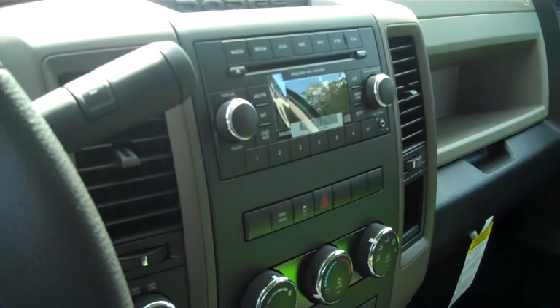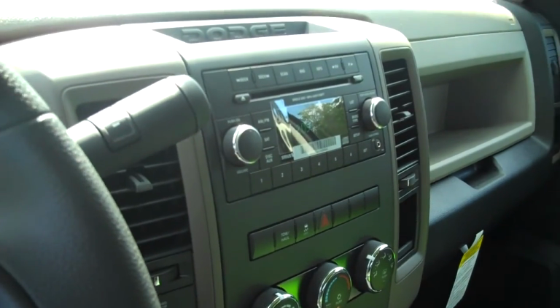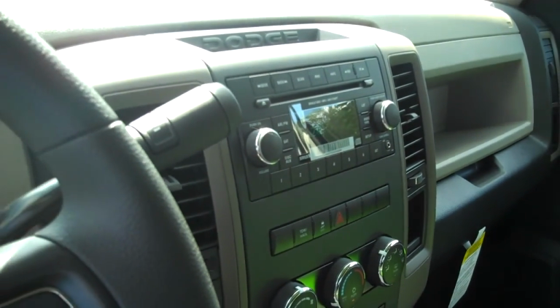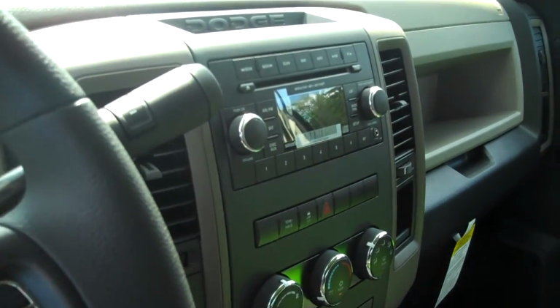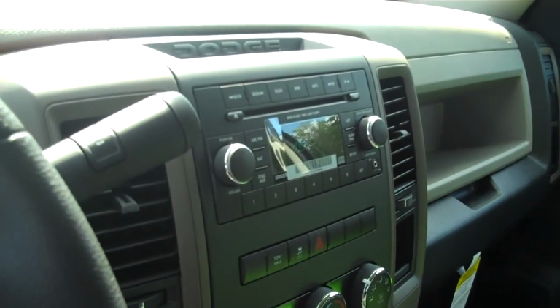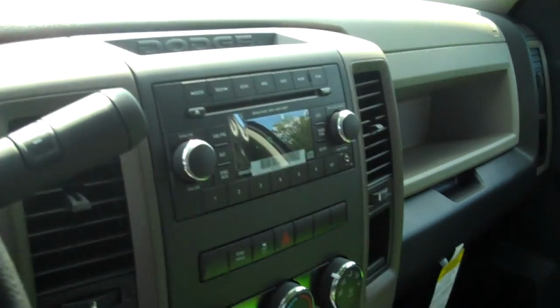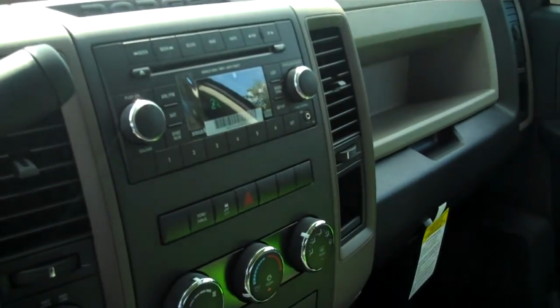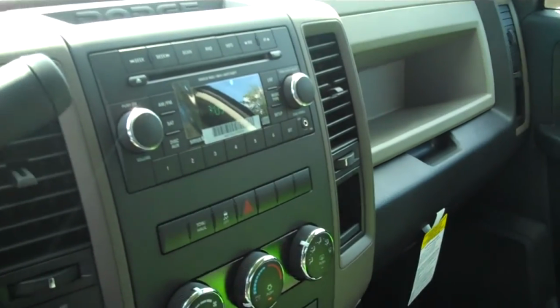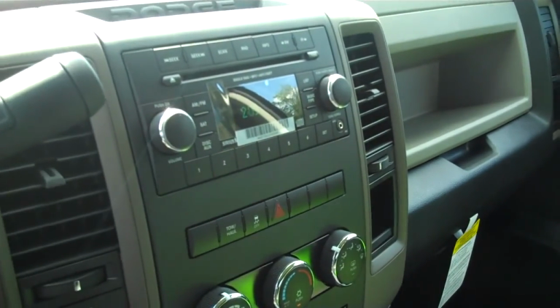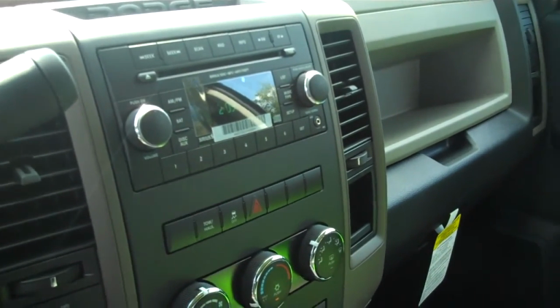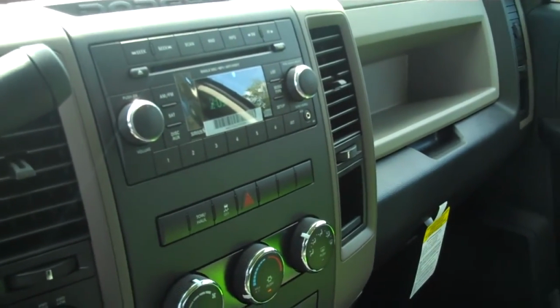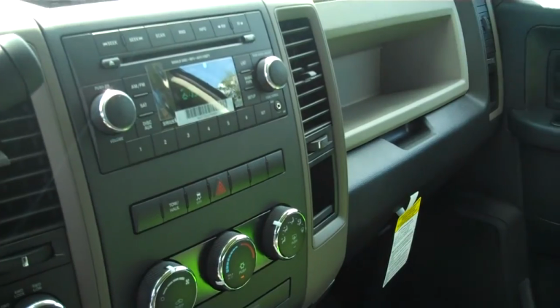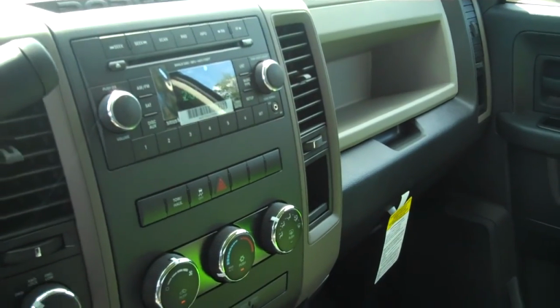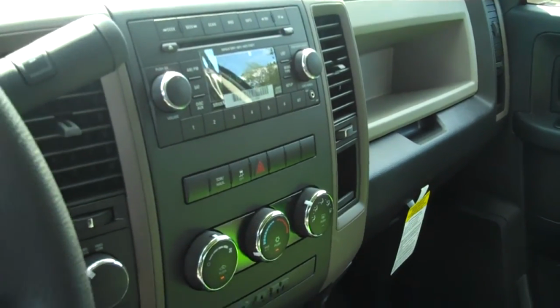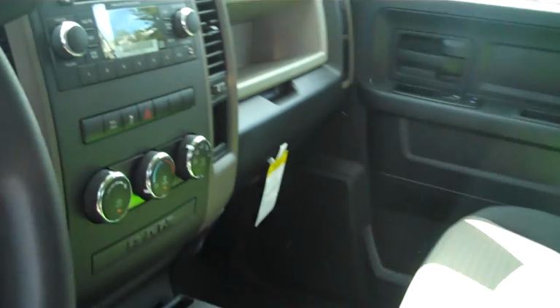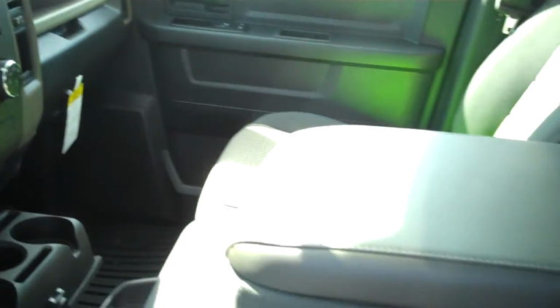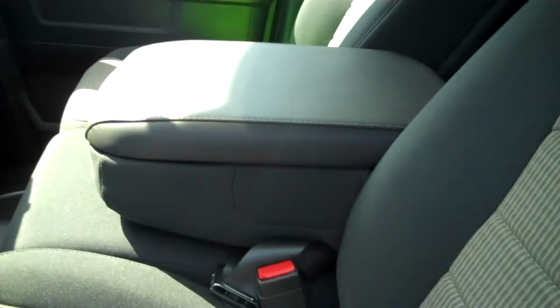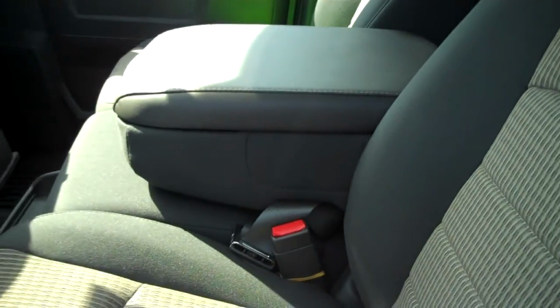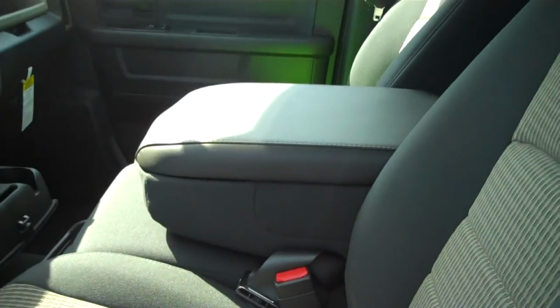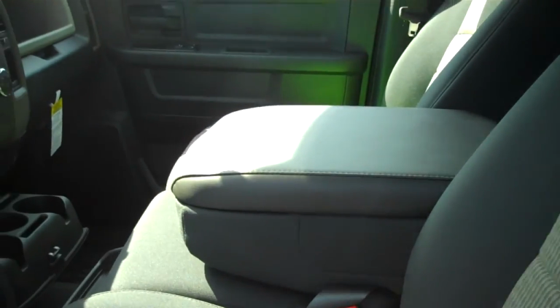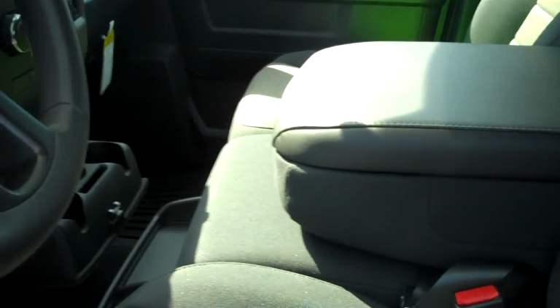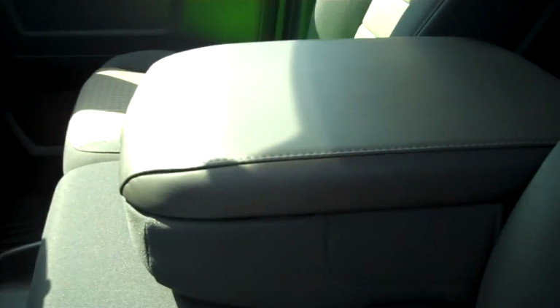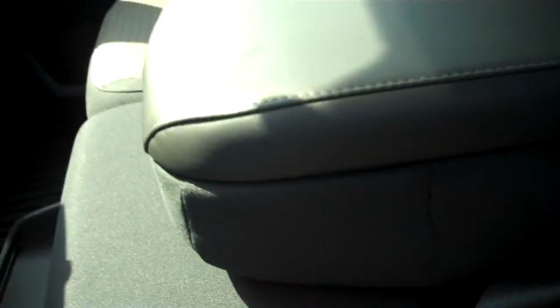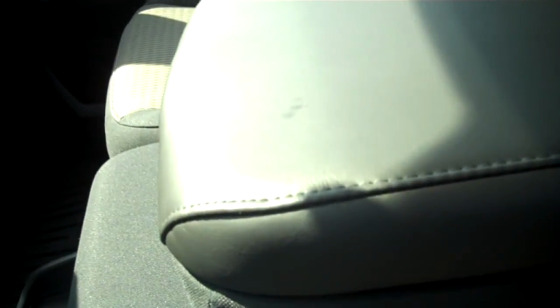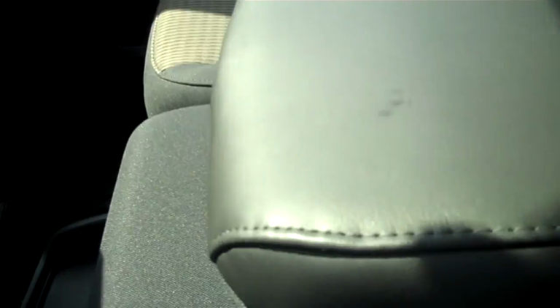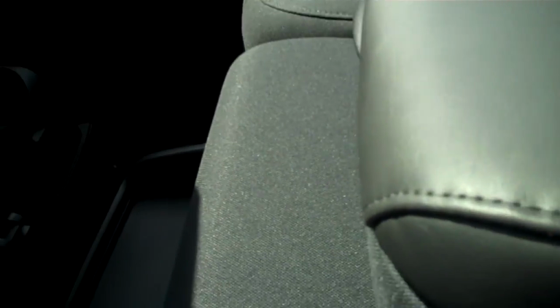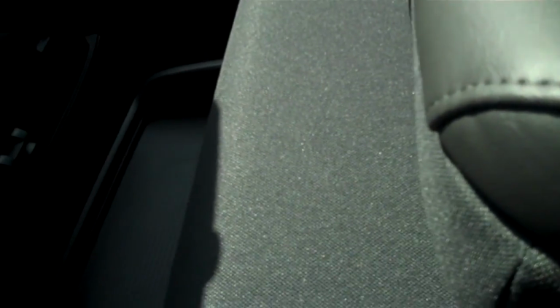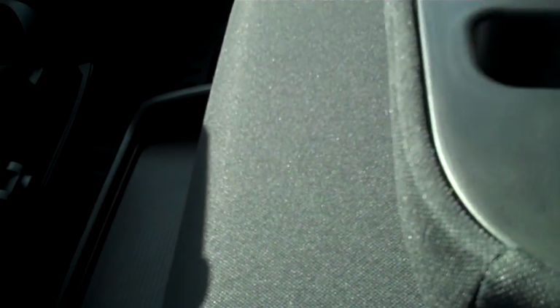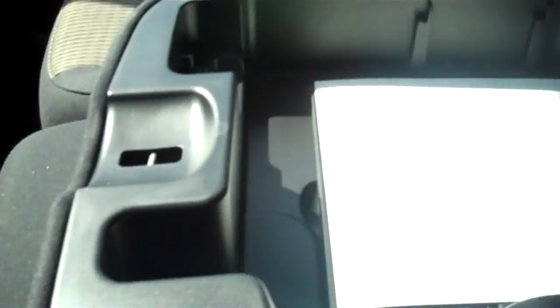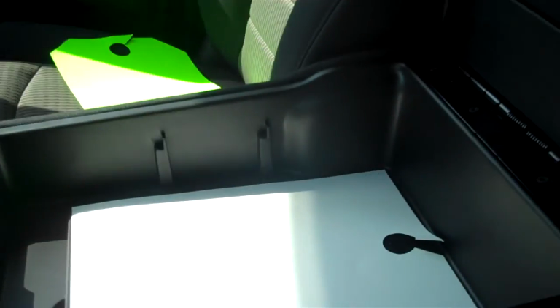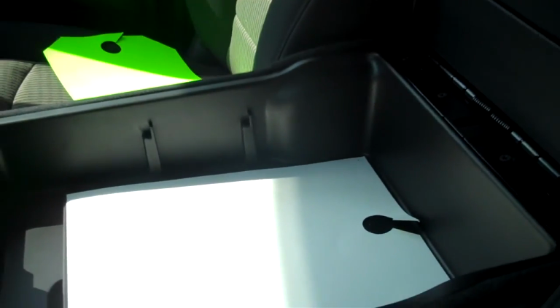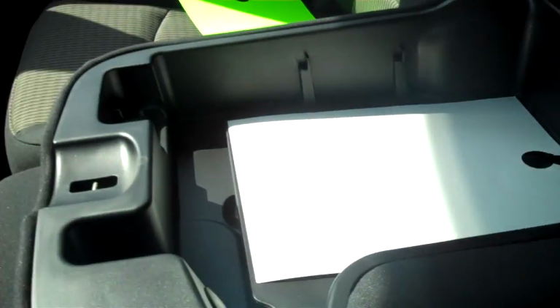Power windows, locks, AM FM stereo with CD and auxiliary jack for MP3 capability. Nice bench seat in the front and a large storage container.